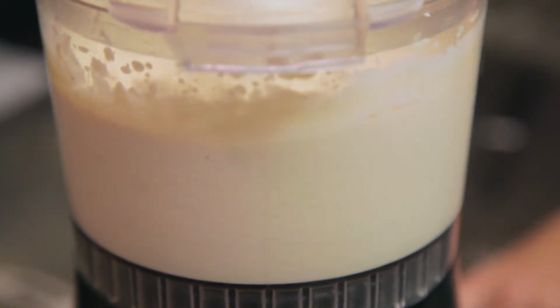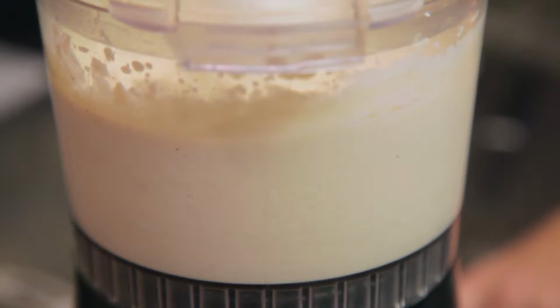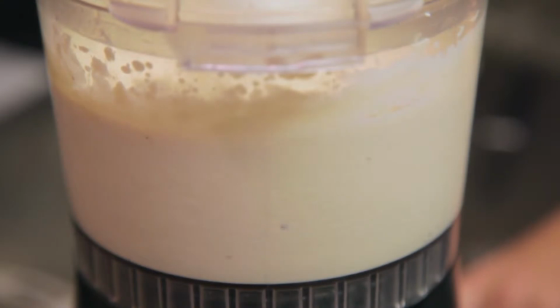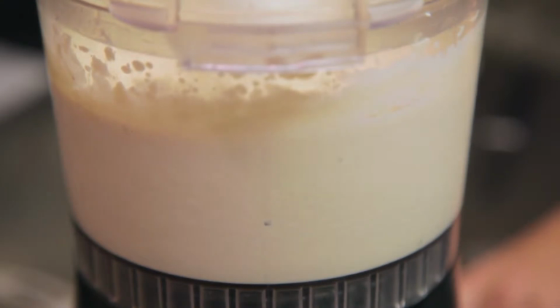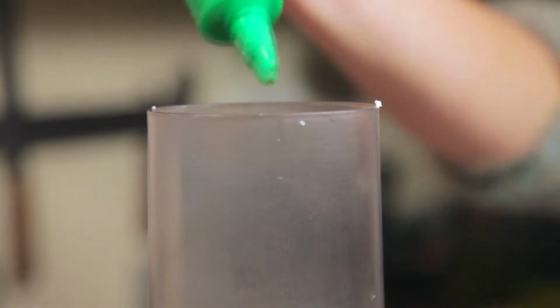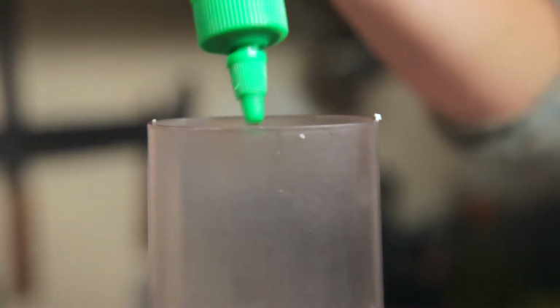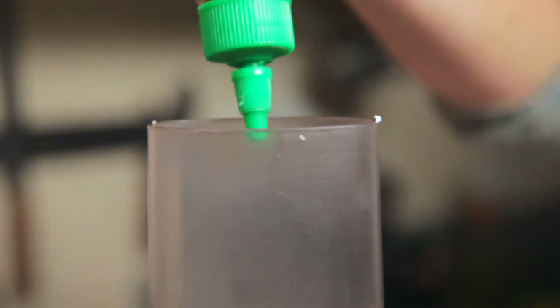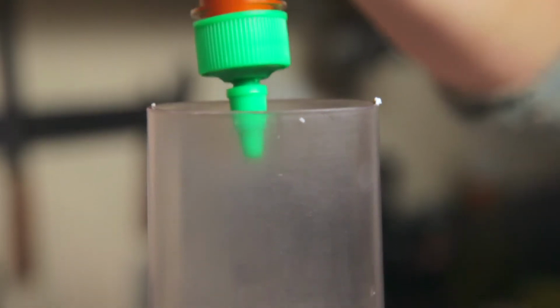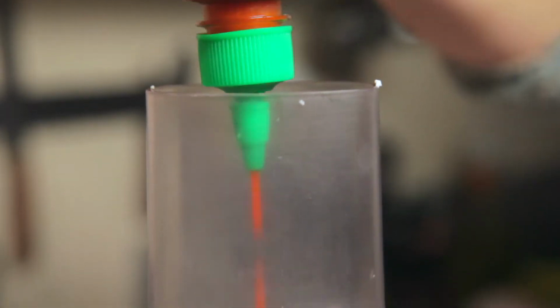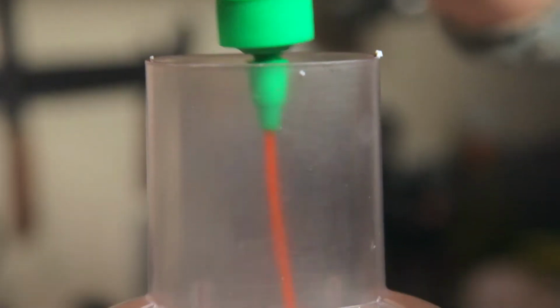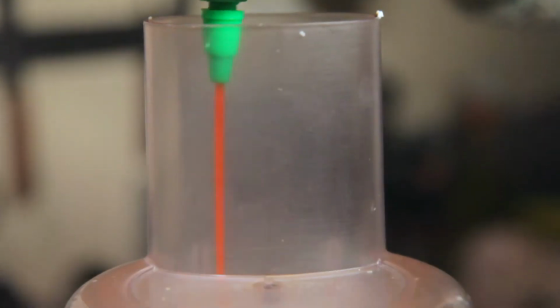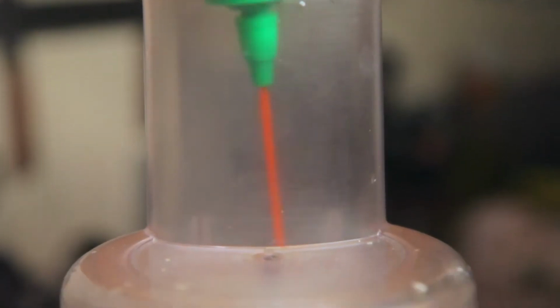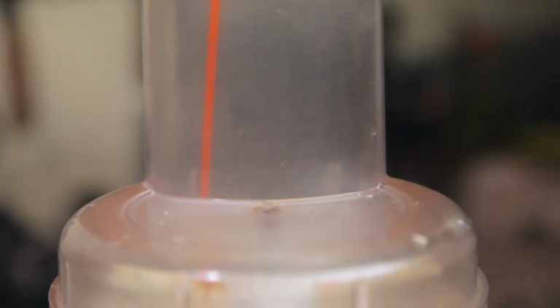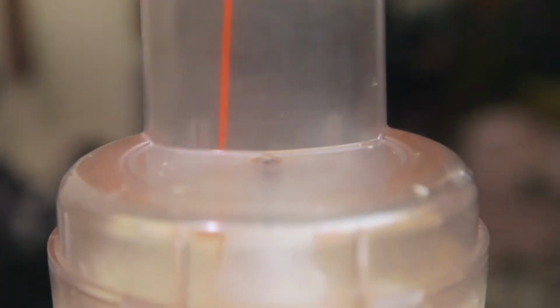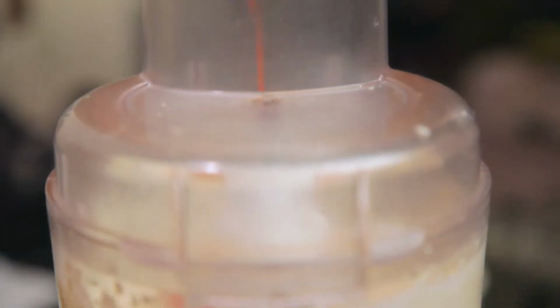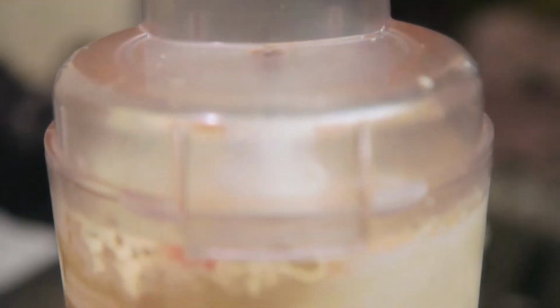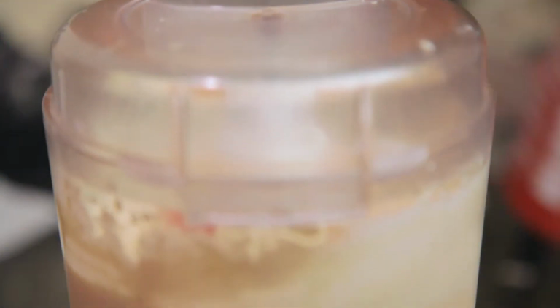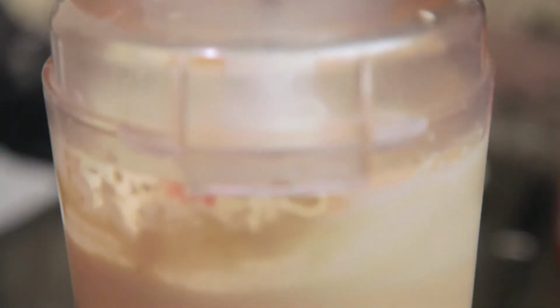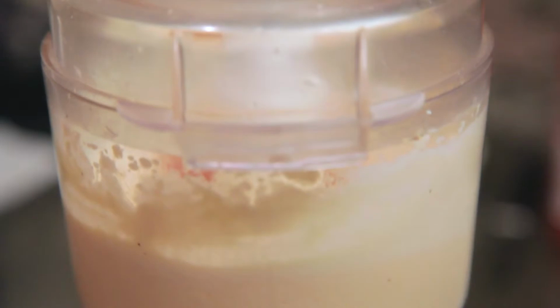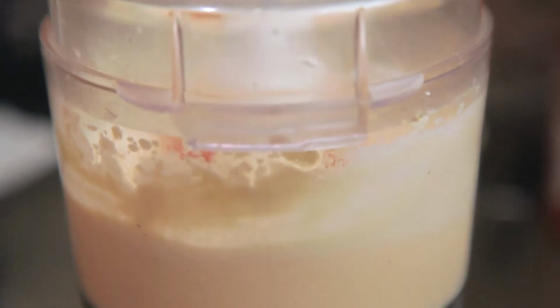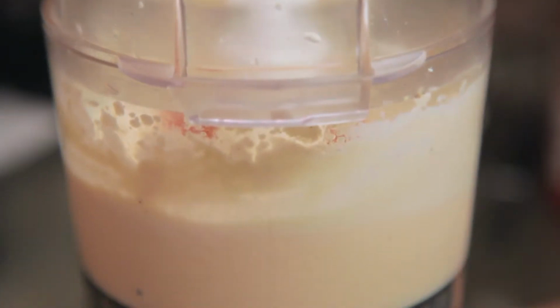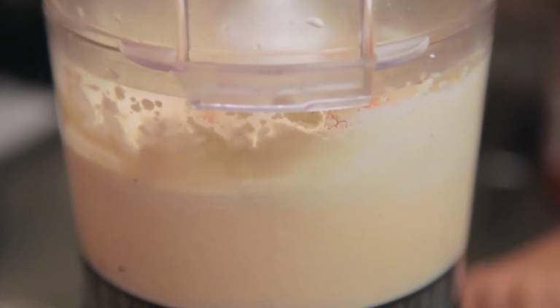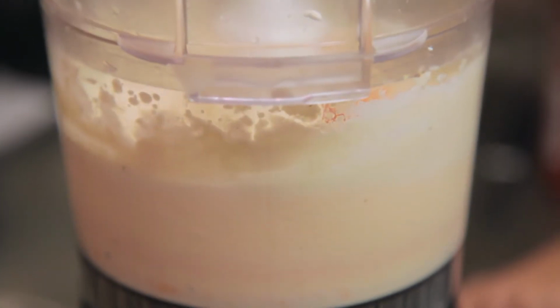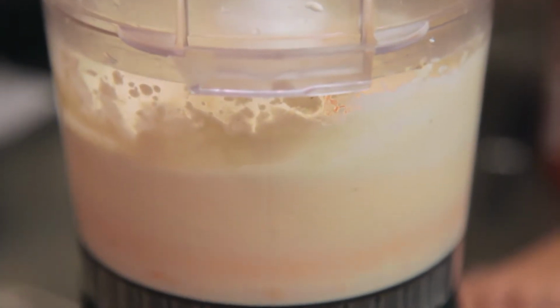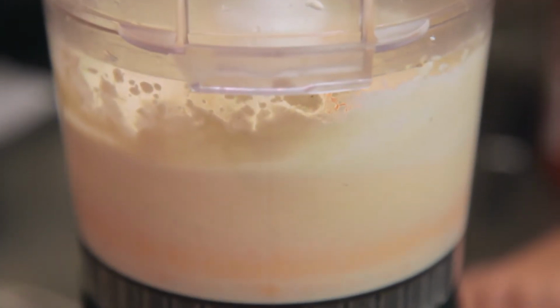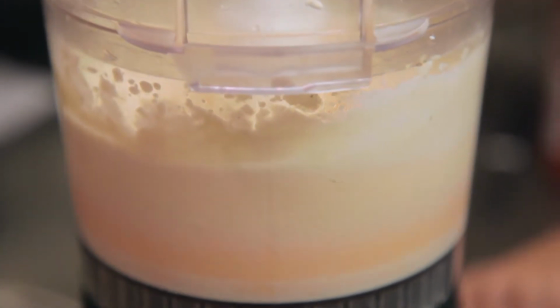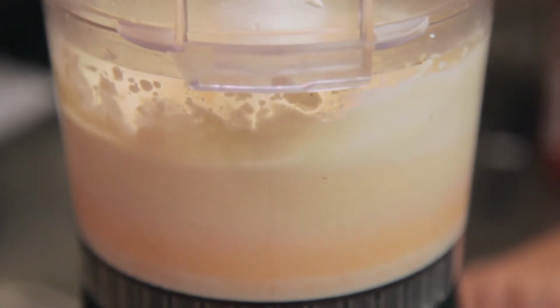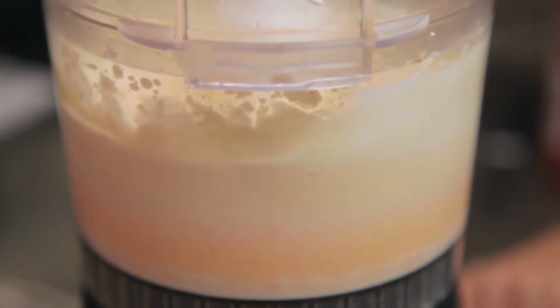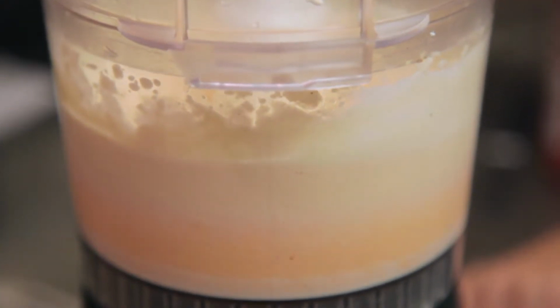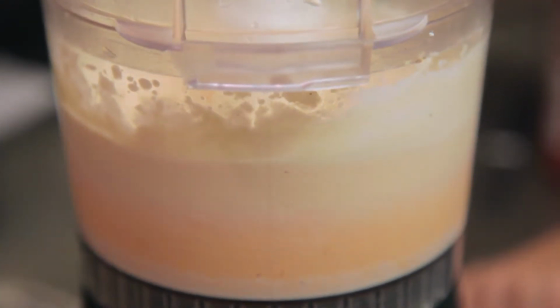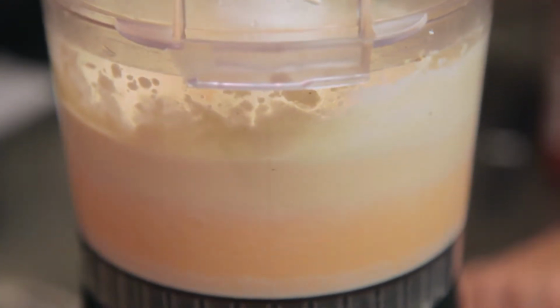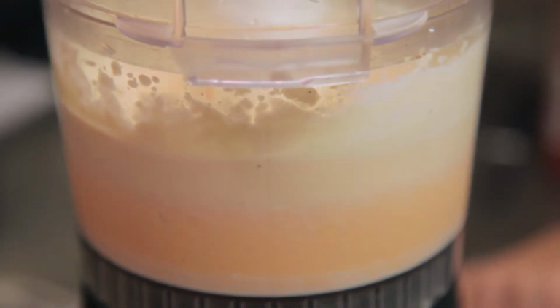Moving on, next you're gonna squeeze in as much sriracha as you think you can handle, and then watch the cream turn a bright fiery orange as you blend it up again.